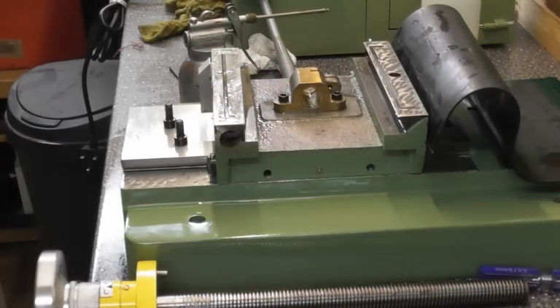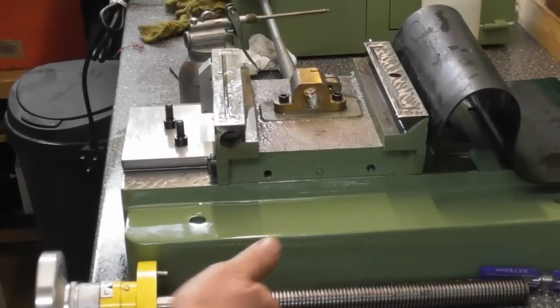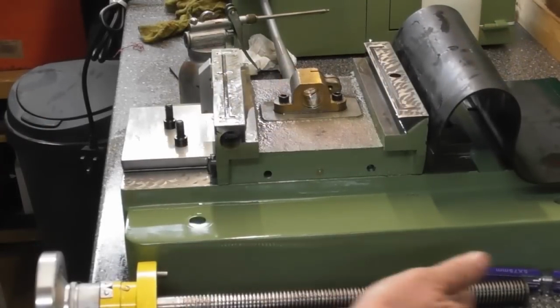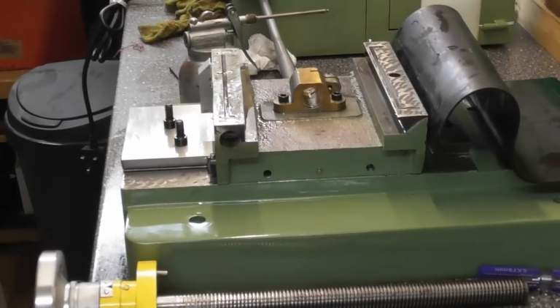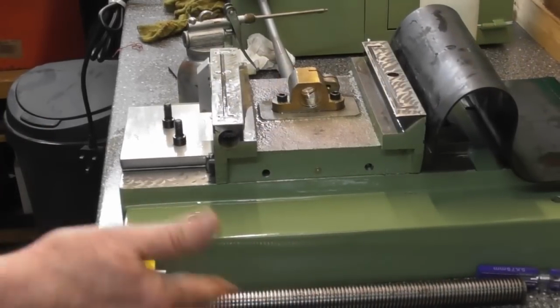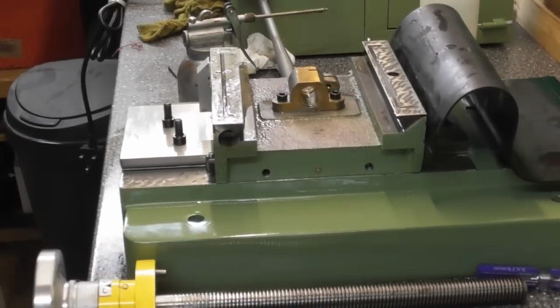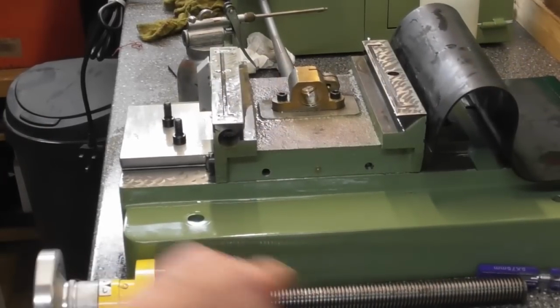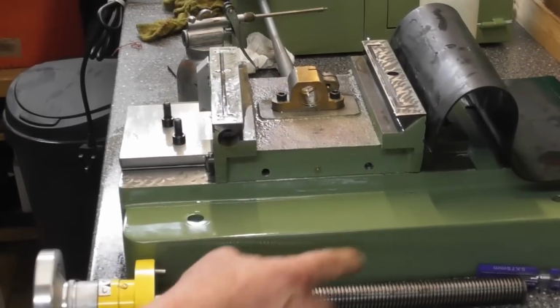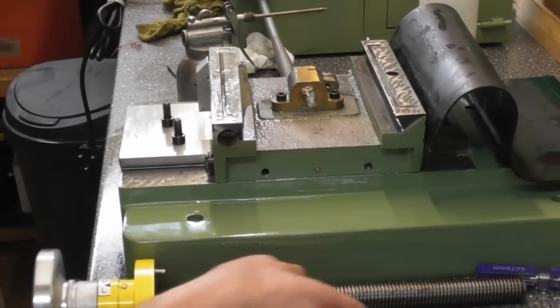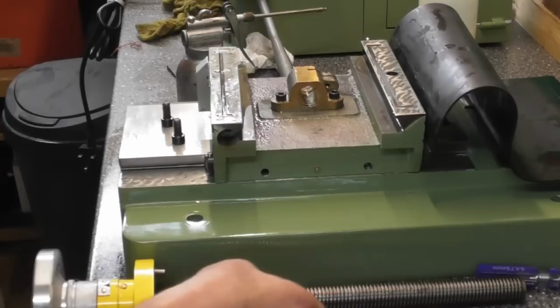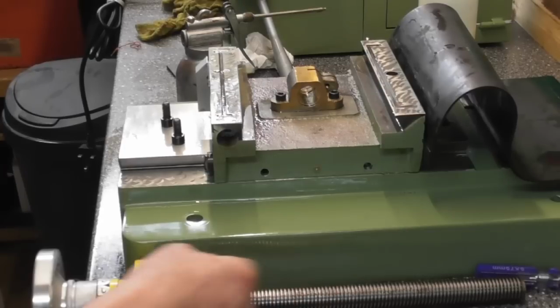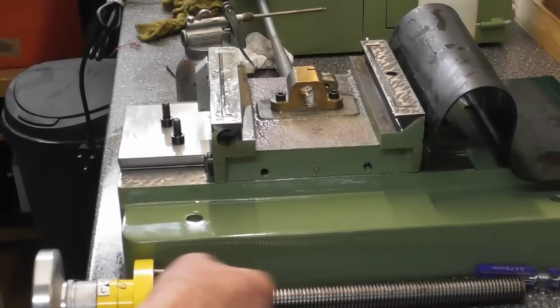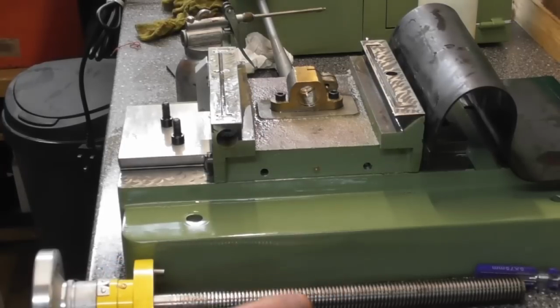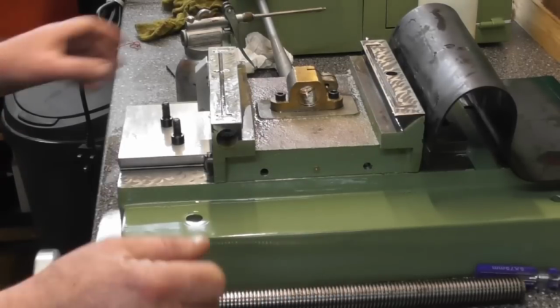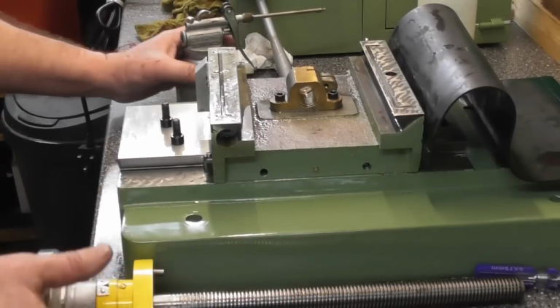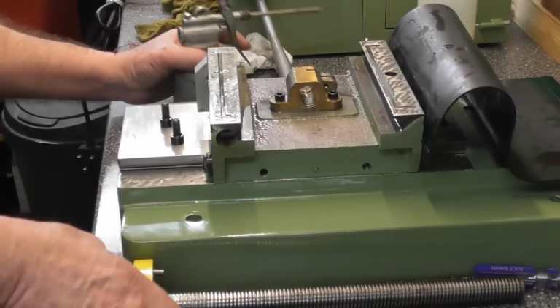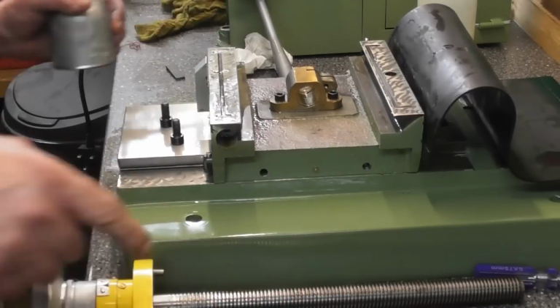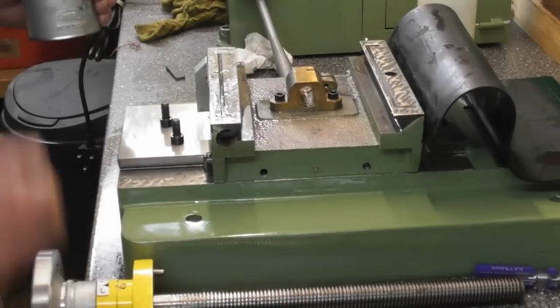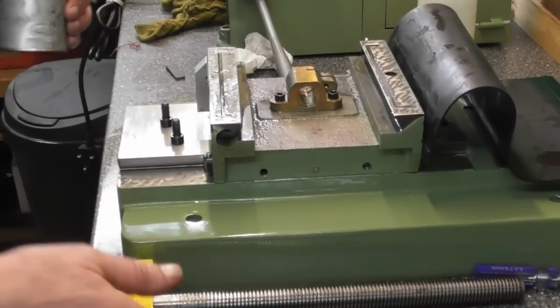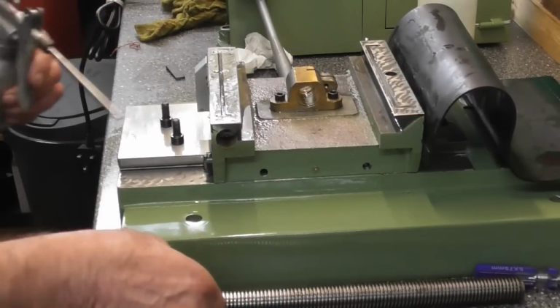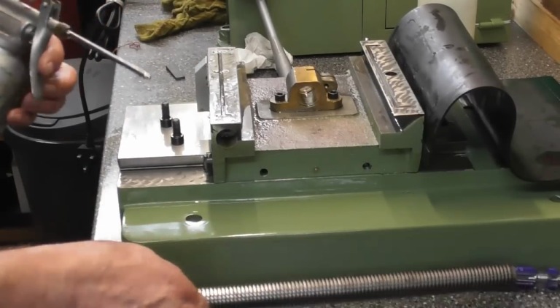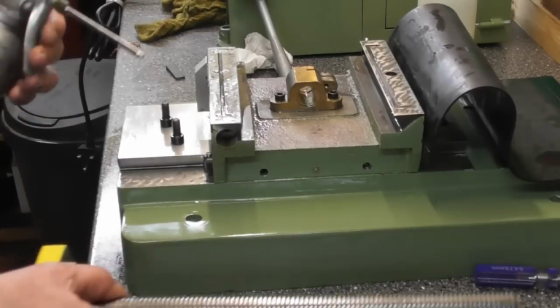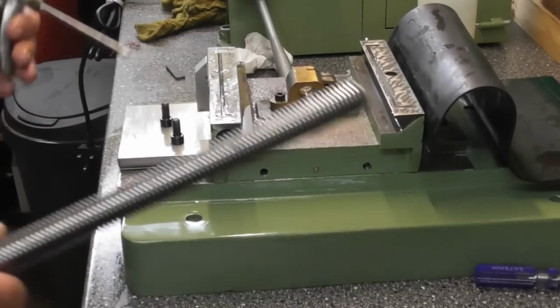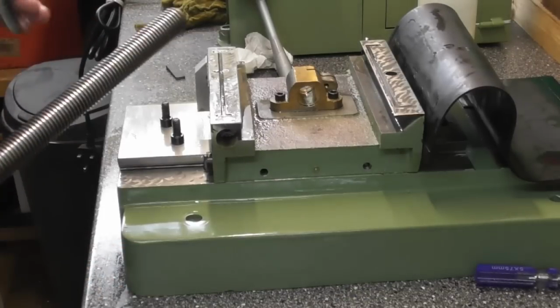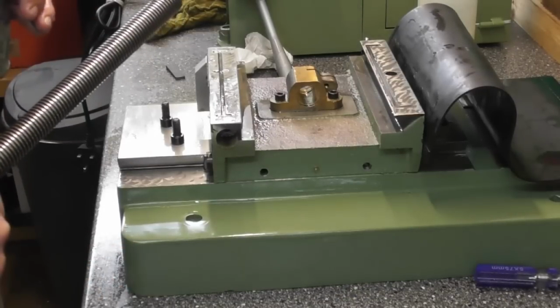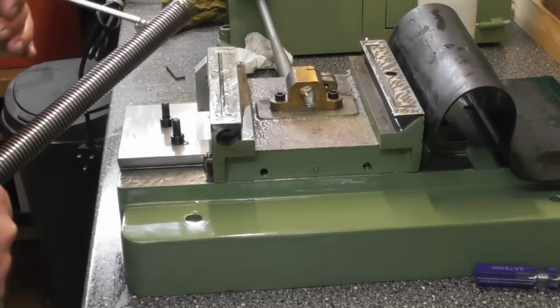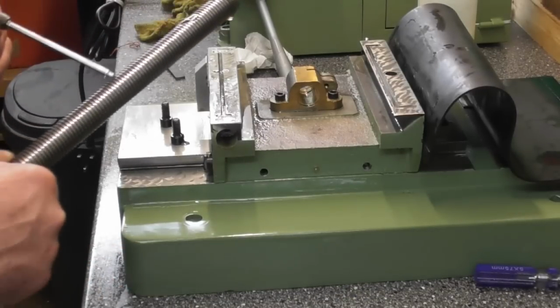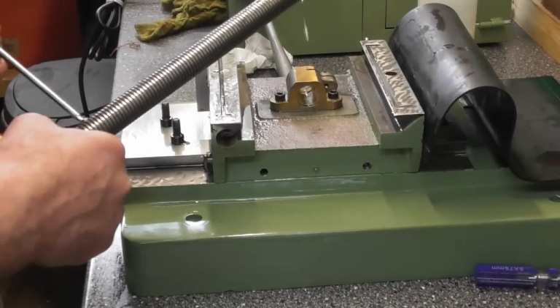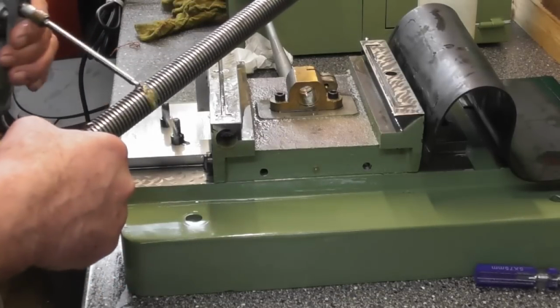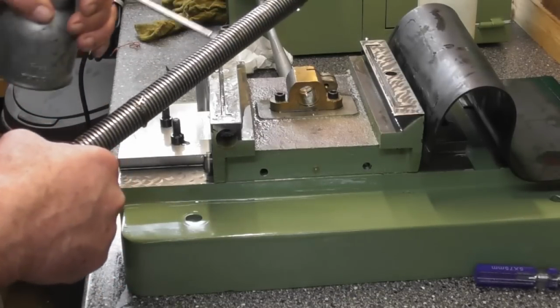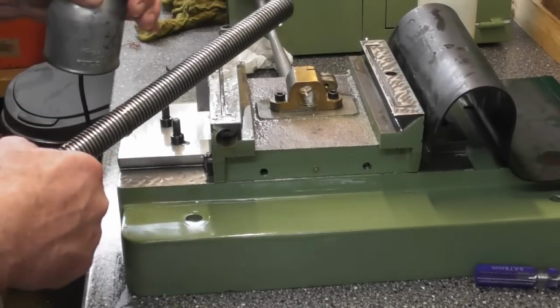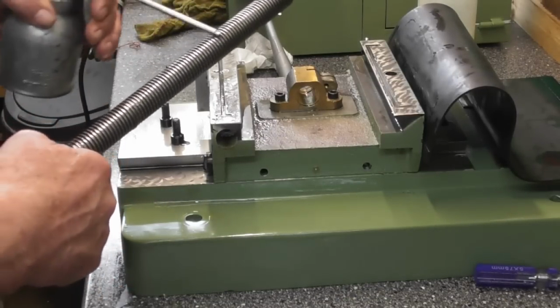I'm about to put the saddle lead screw back in. I've just had a quick look at it — it's an Acme thread, it says 3mm pitch, so every turn is three millimetres. I'm just going to give it some more oil again.